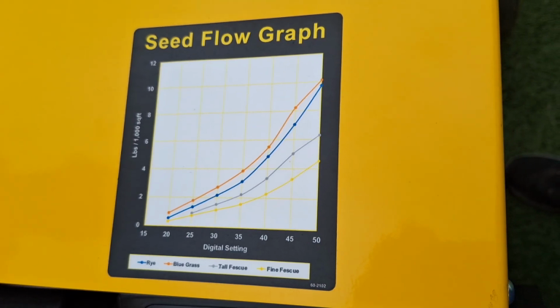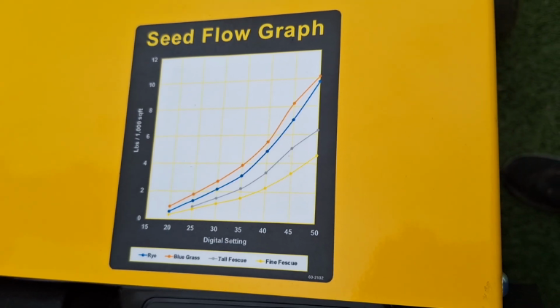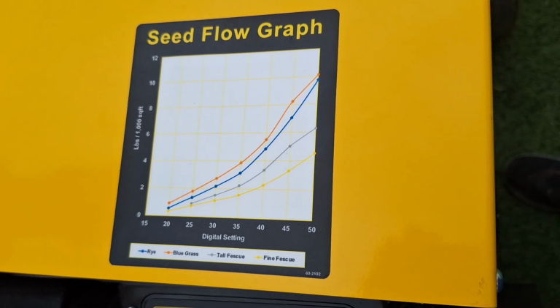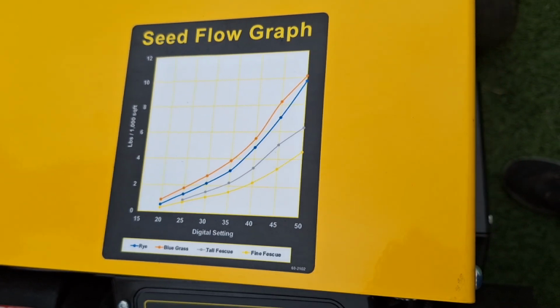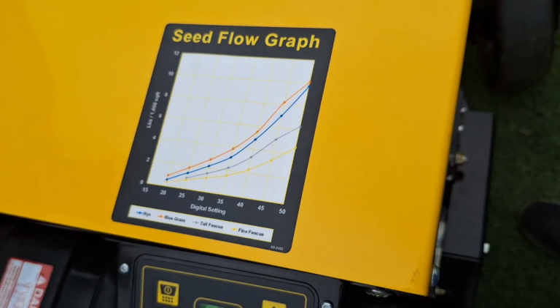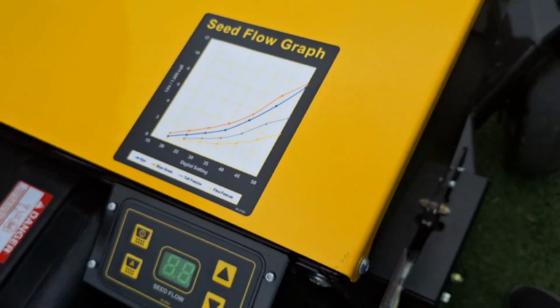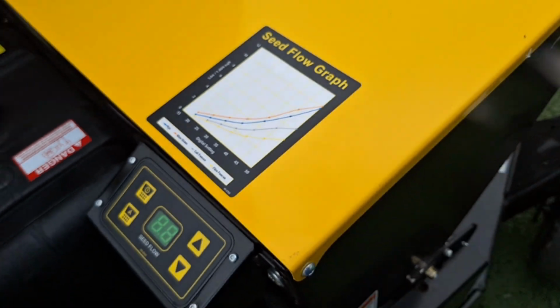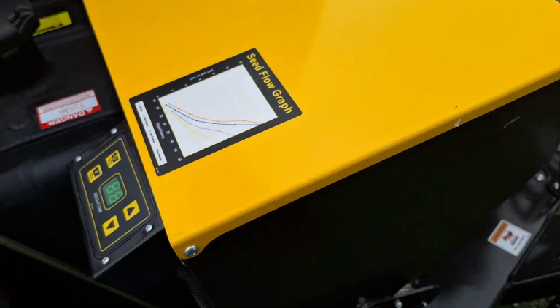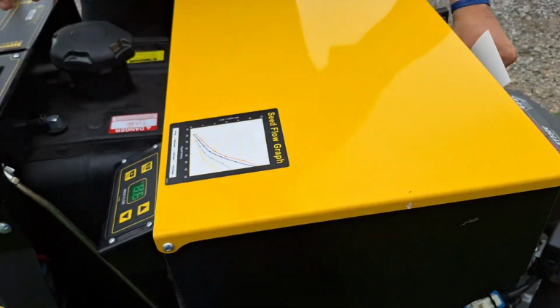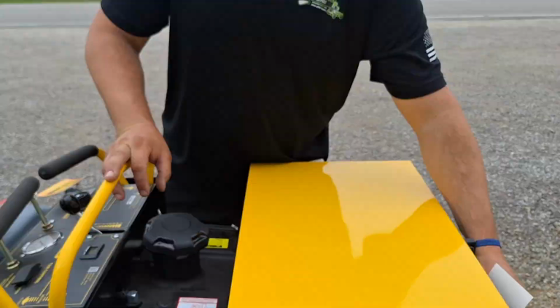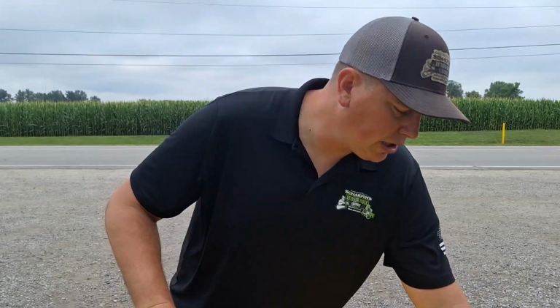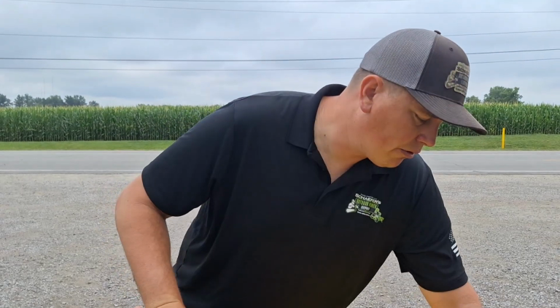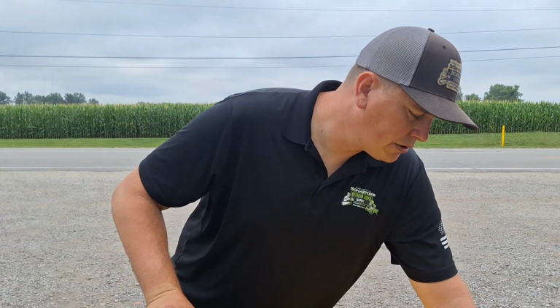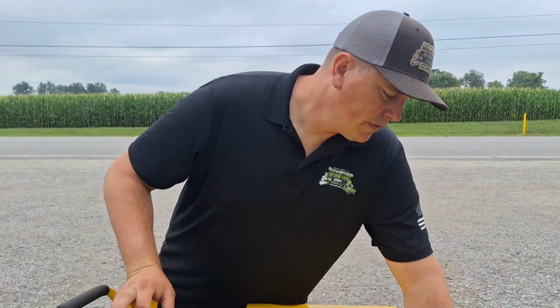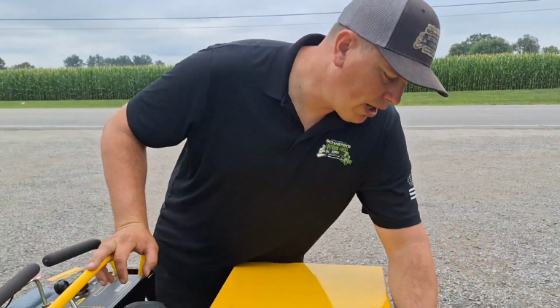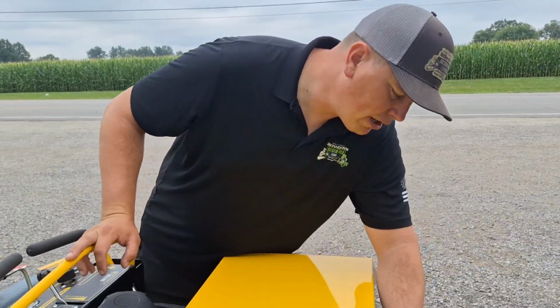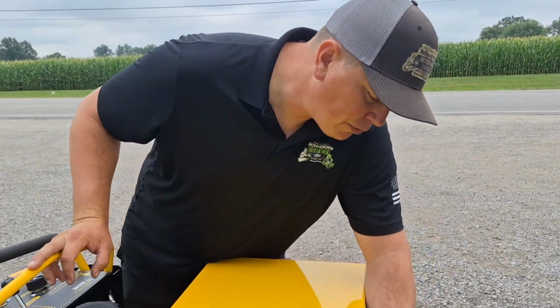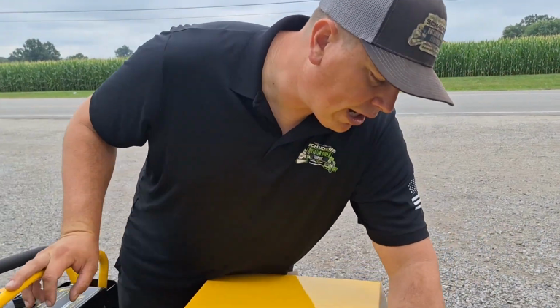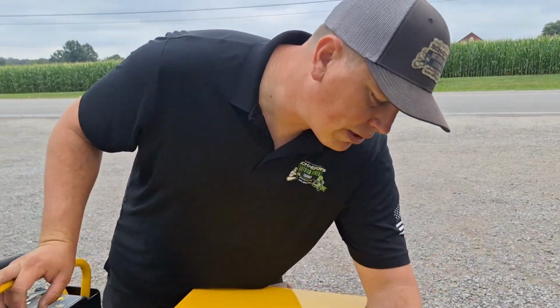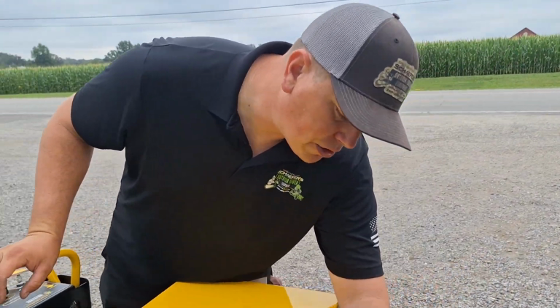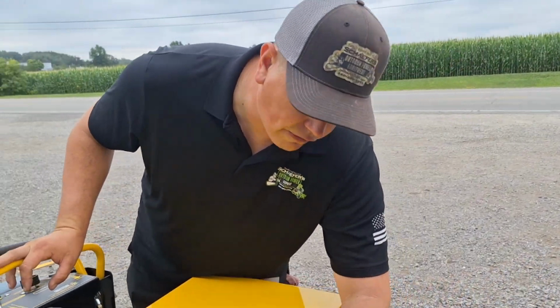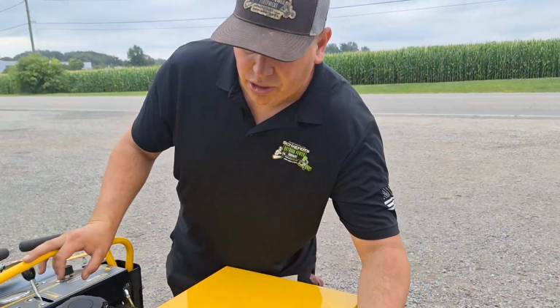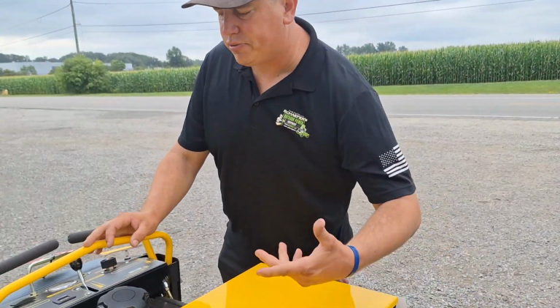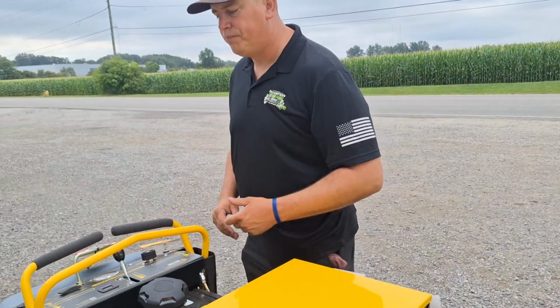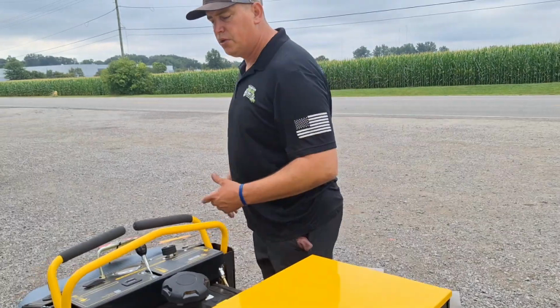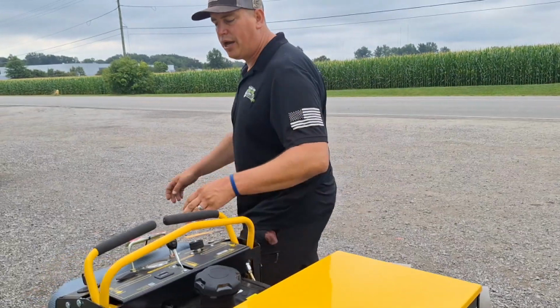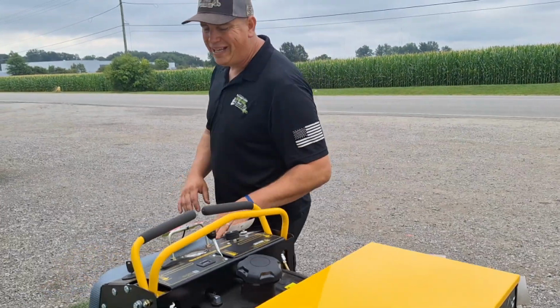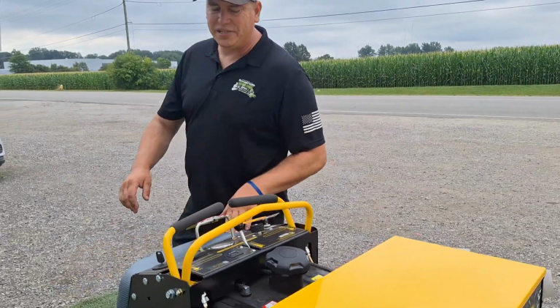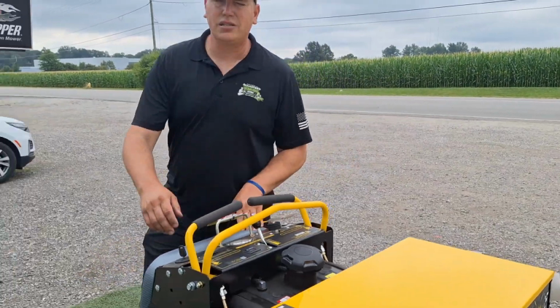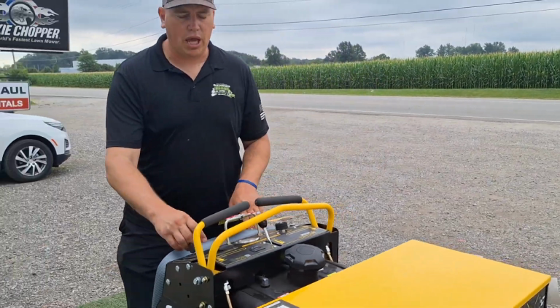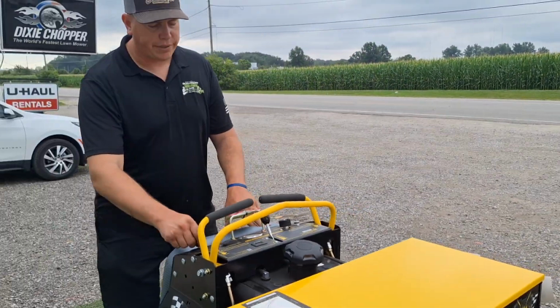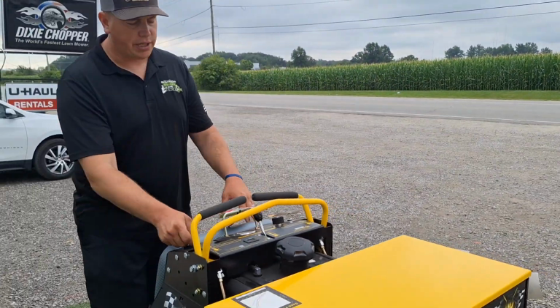Let's give it a good test drive and see what we can show you on how it works. We don't have any real grass to show it over, but at least we can show you how easy the operation side is.